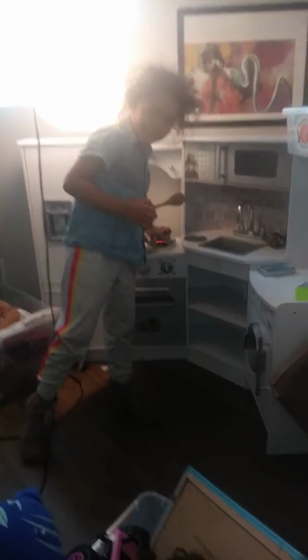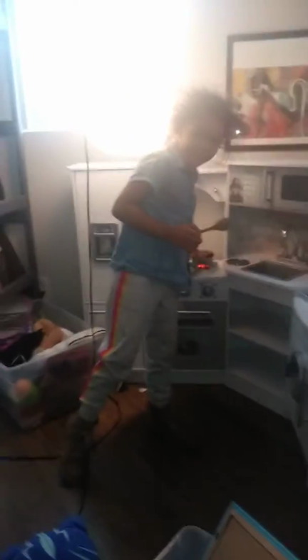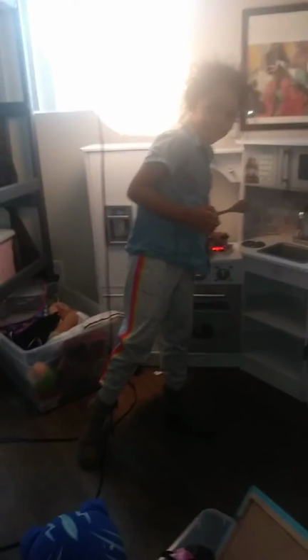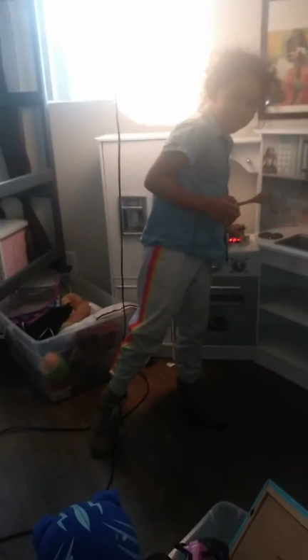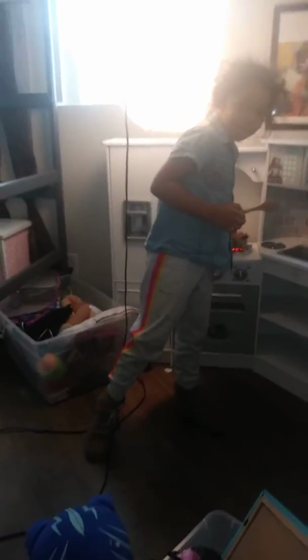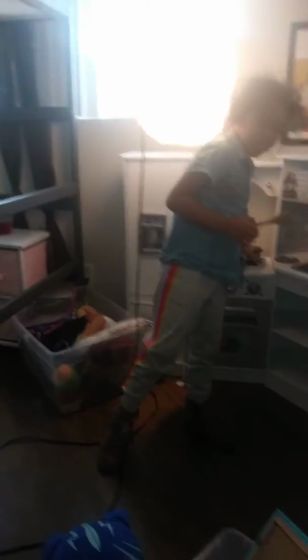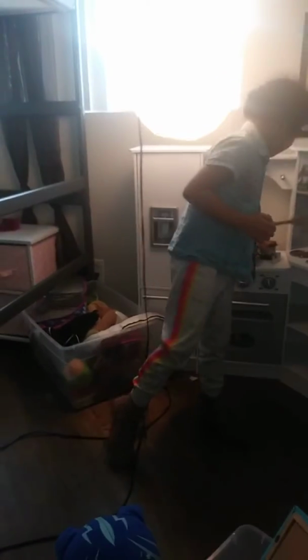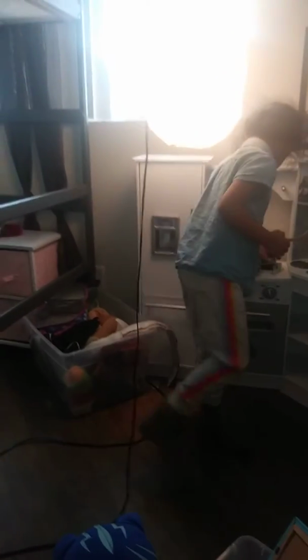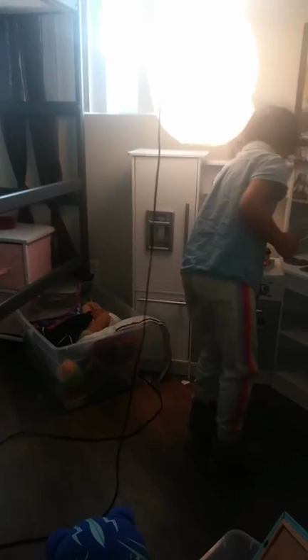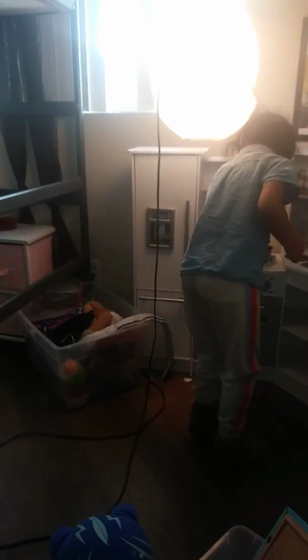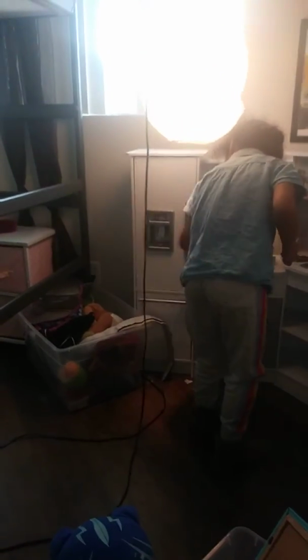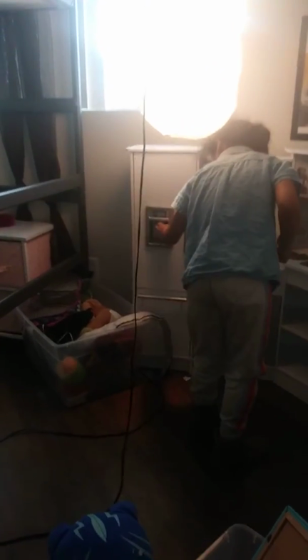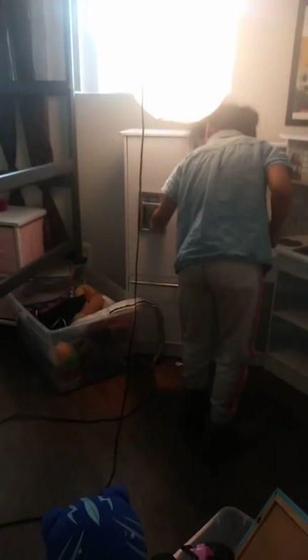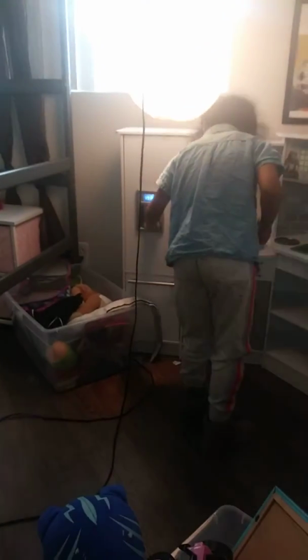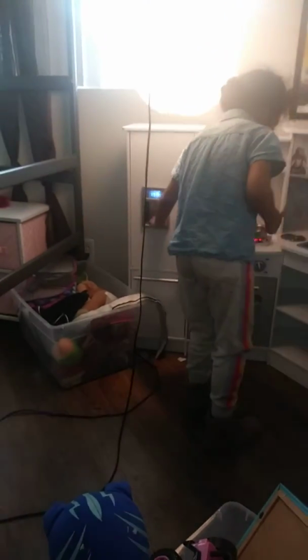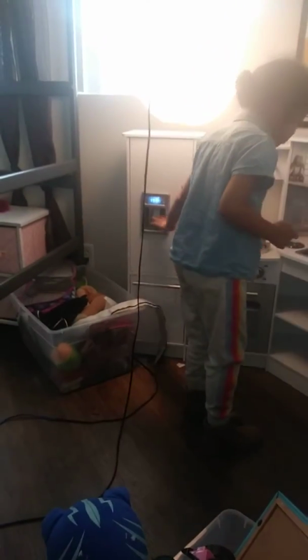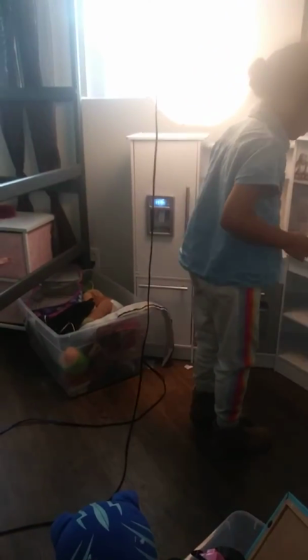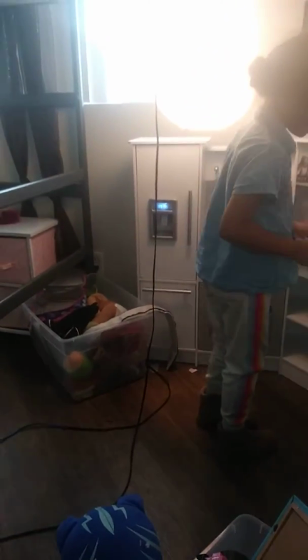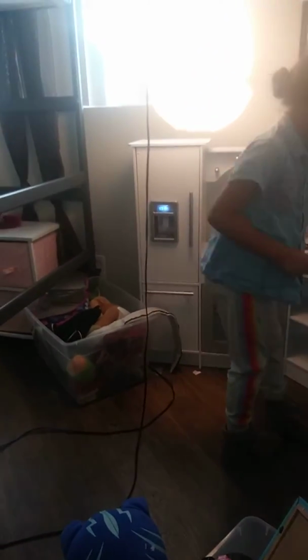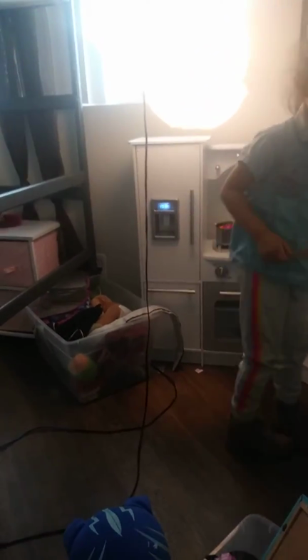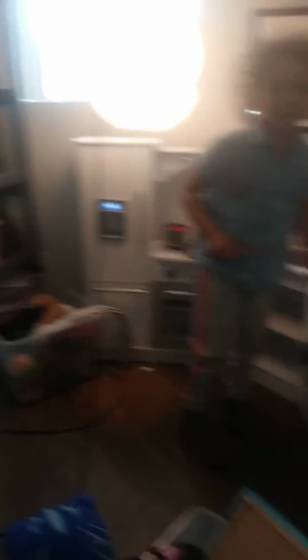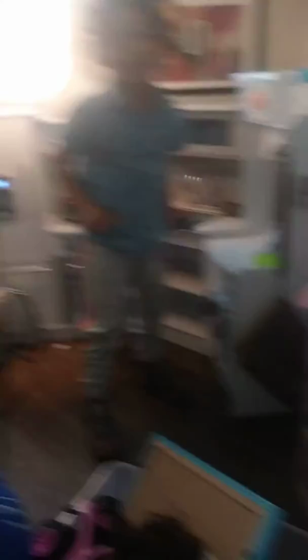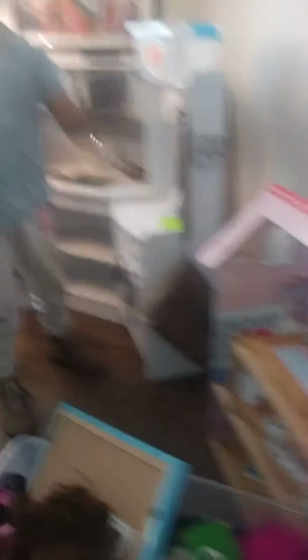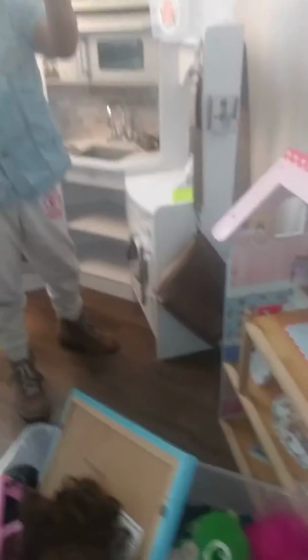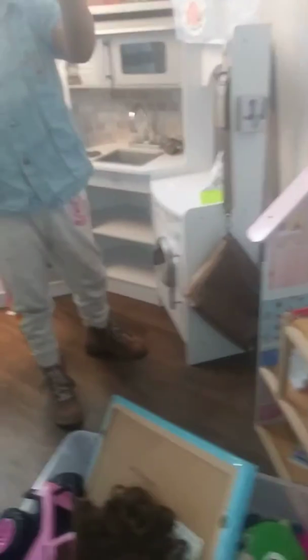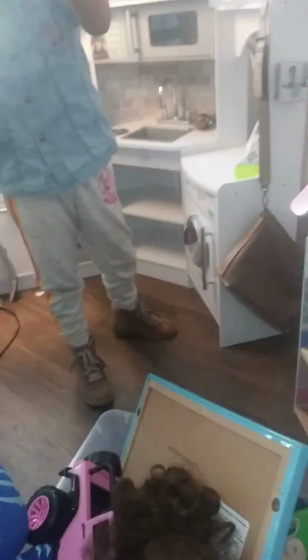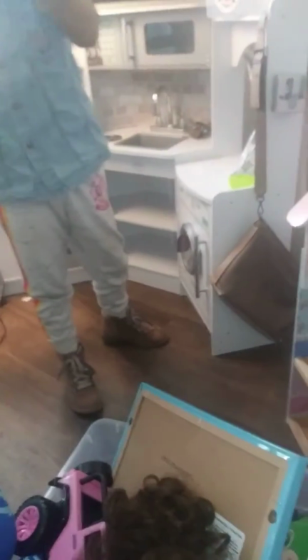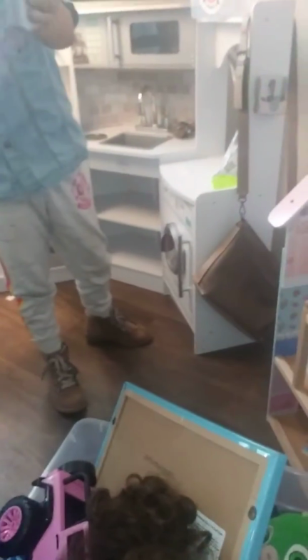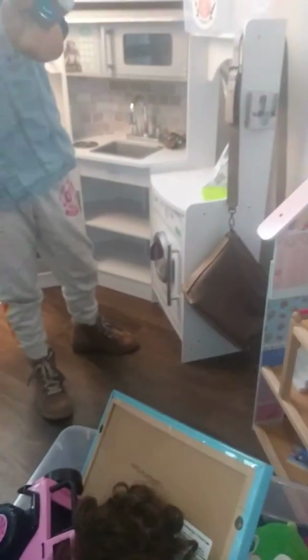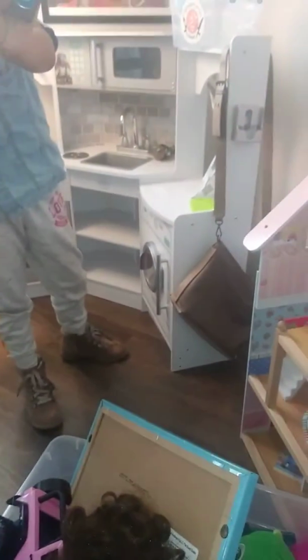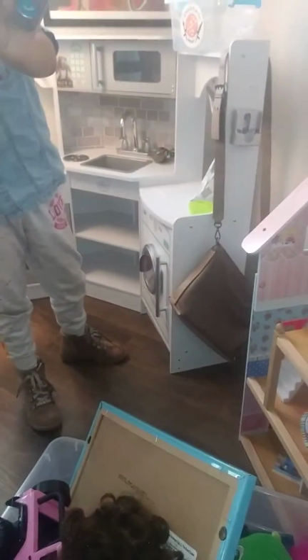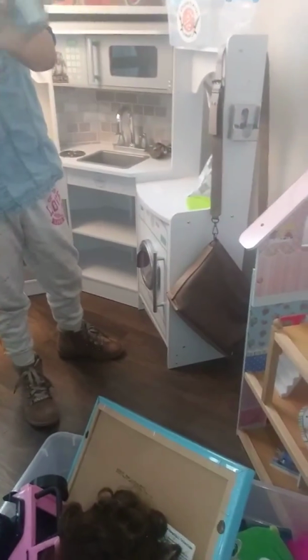Oh, and there goes the ice maker. What about the ice maker? And it has a full phone. And there goes this — I mean a wash machine.